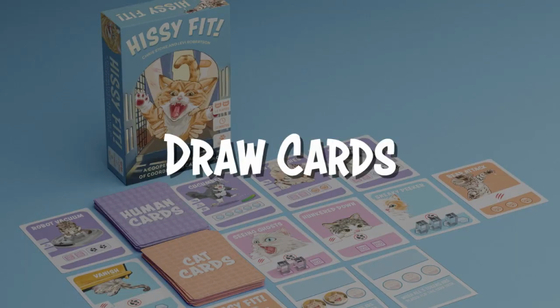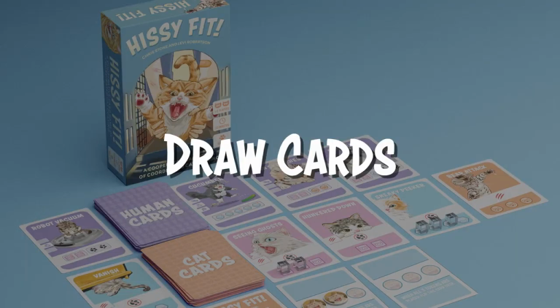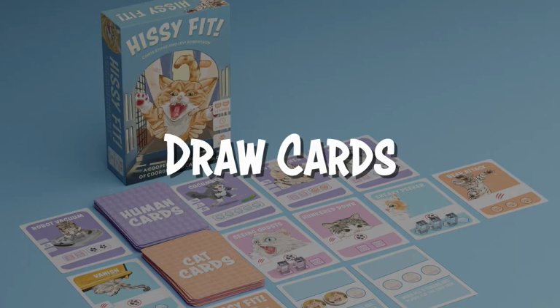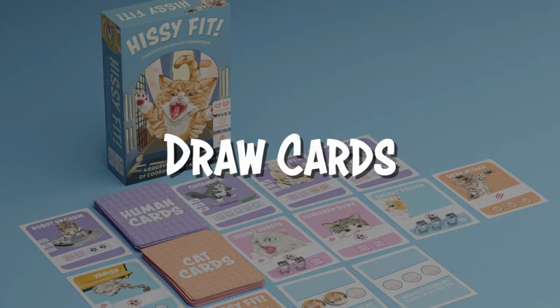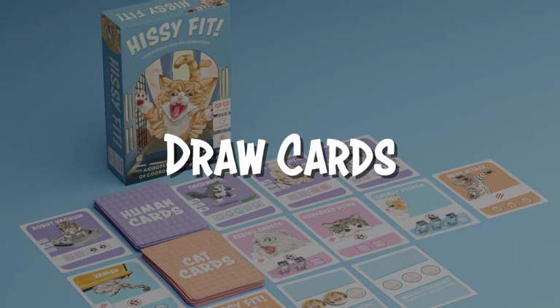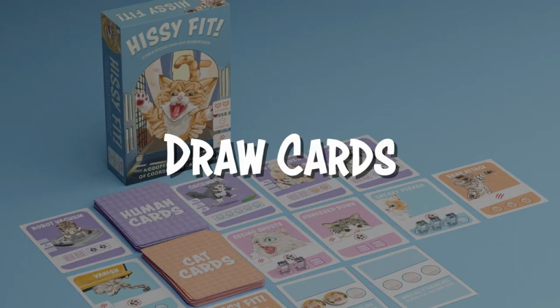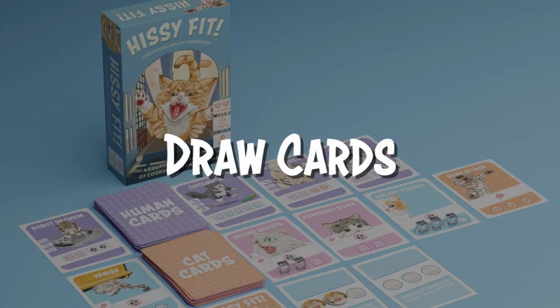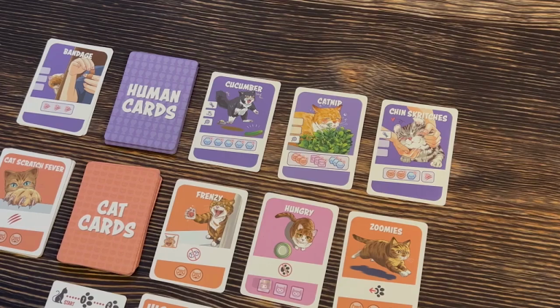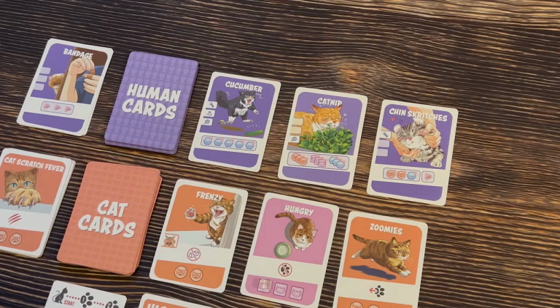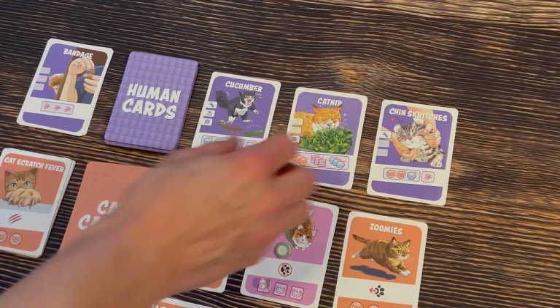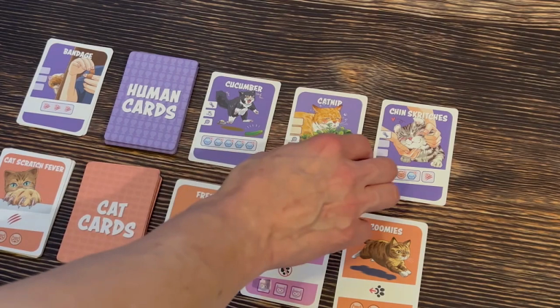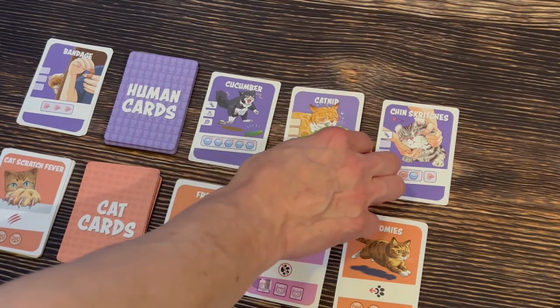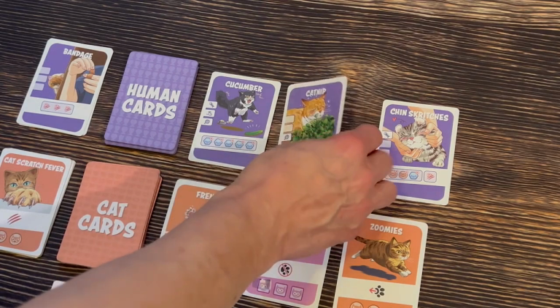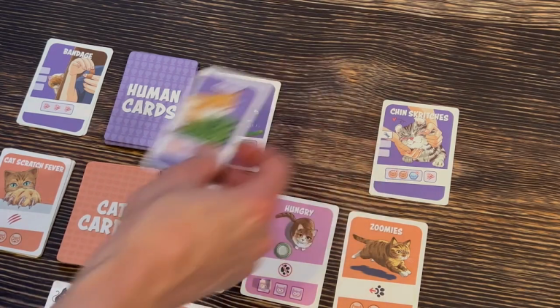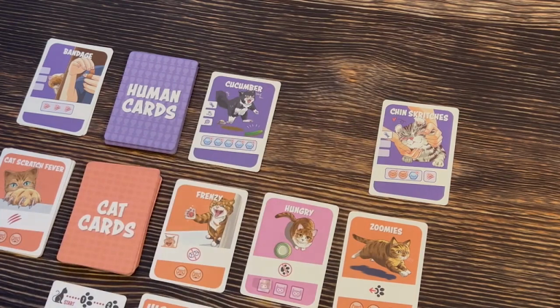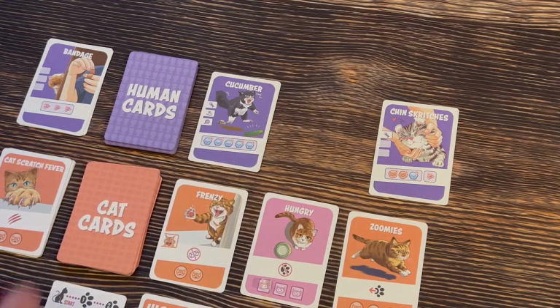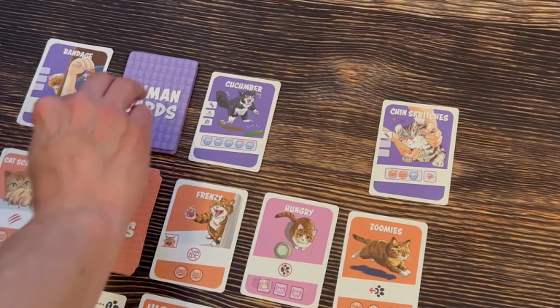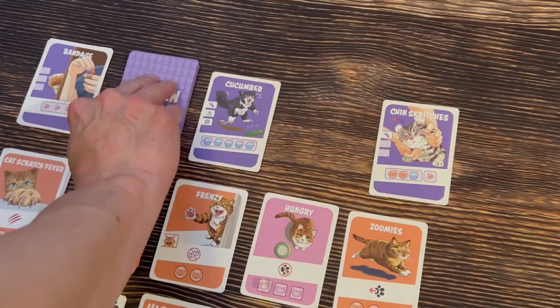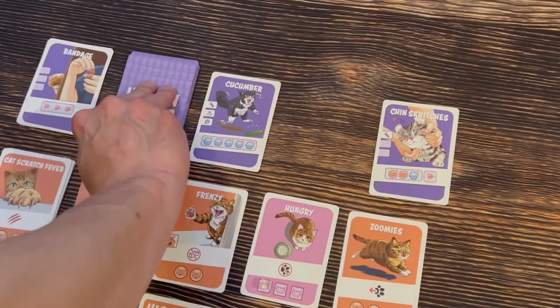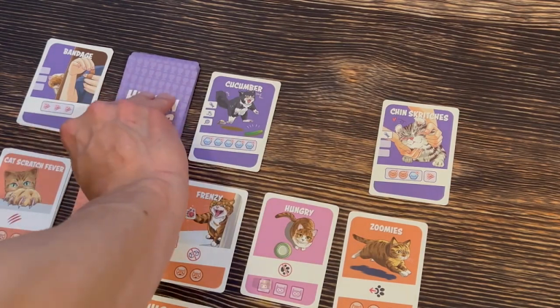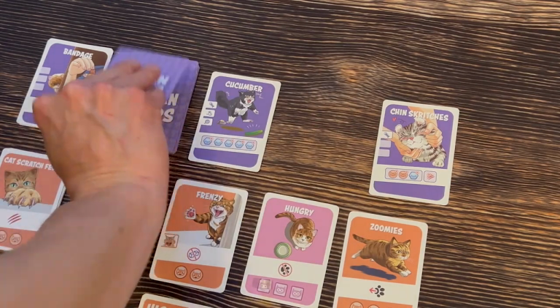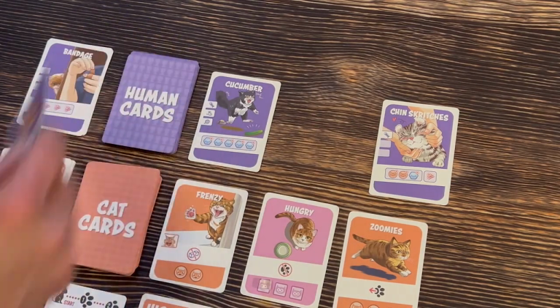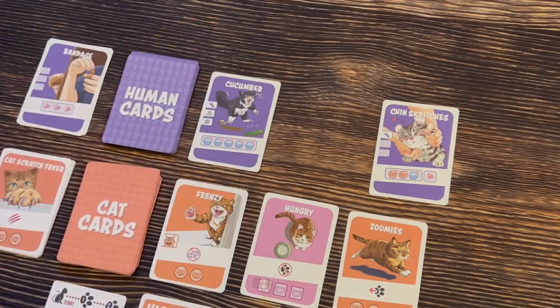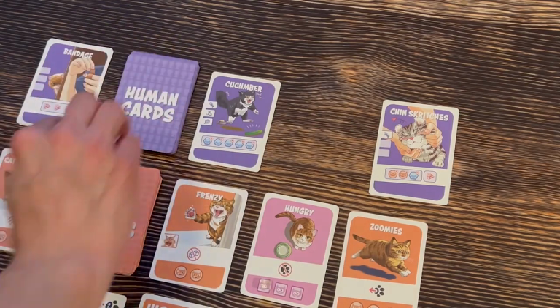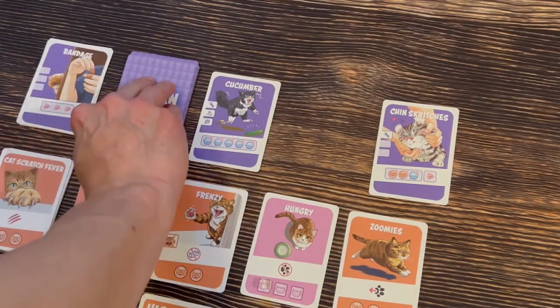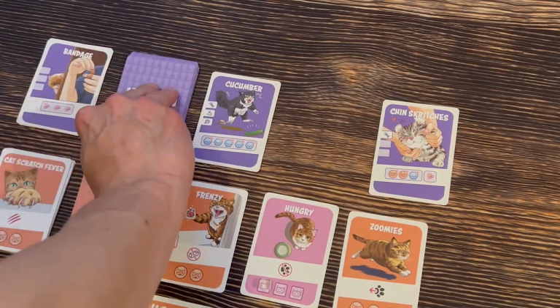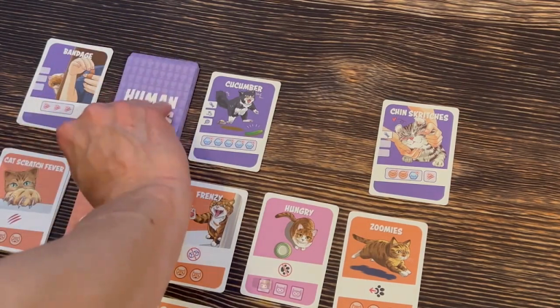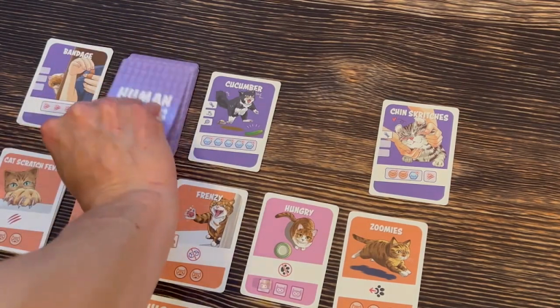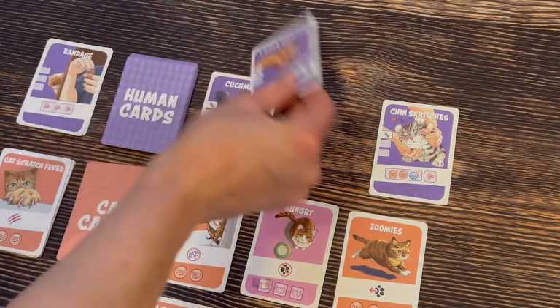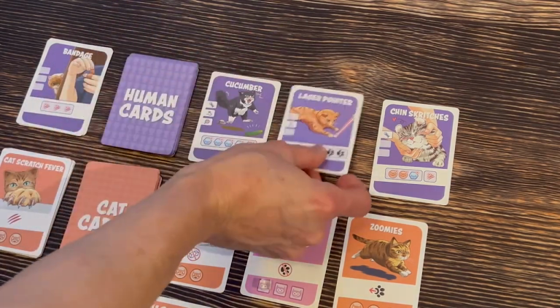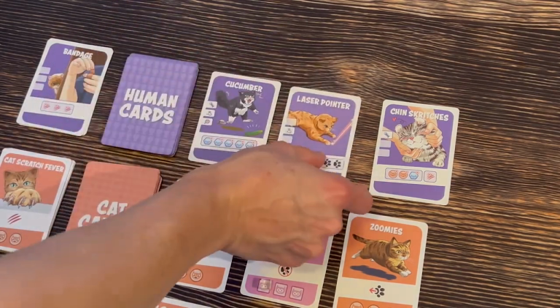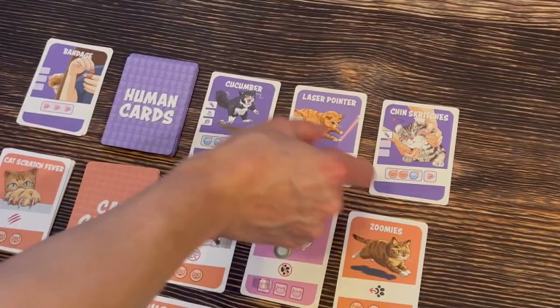Draw cards: whenever drawing cards, you can either draw from the row of visible cards or from the top of the deck. Replace cards in the row at the end of your turn.